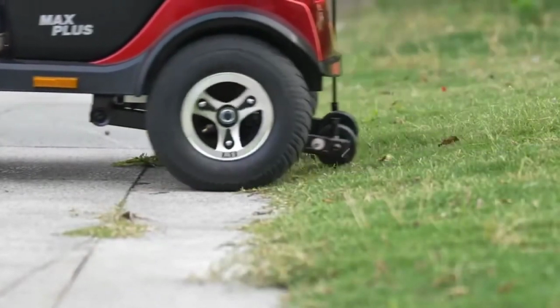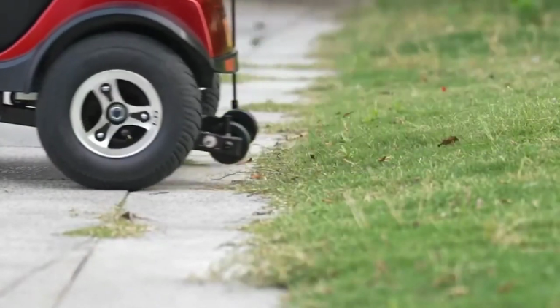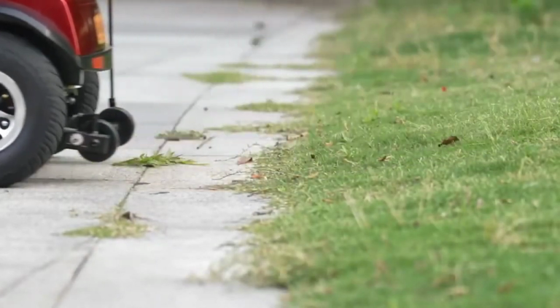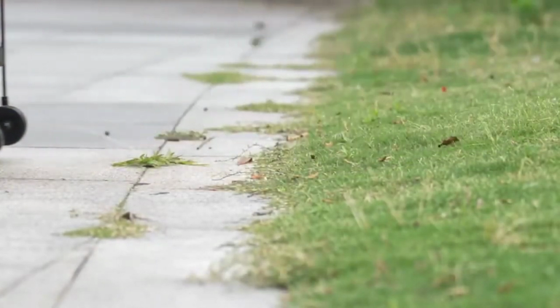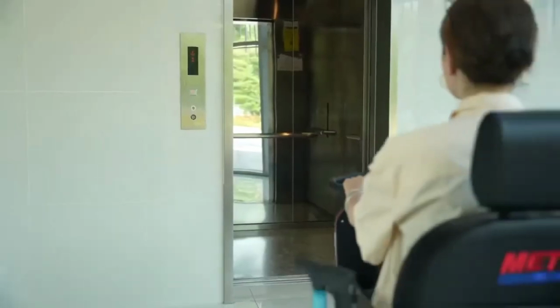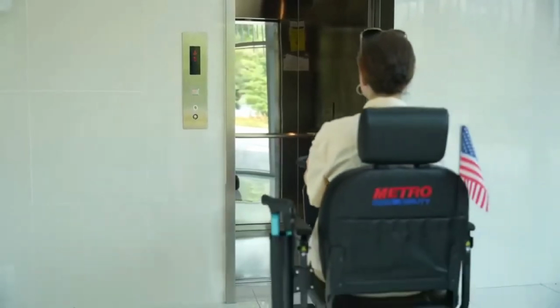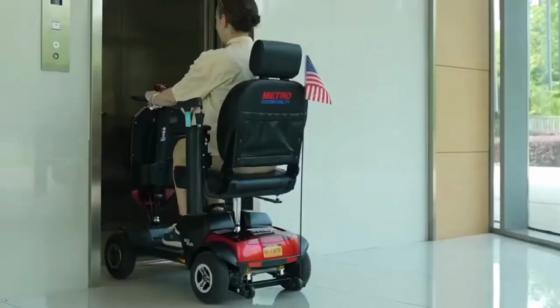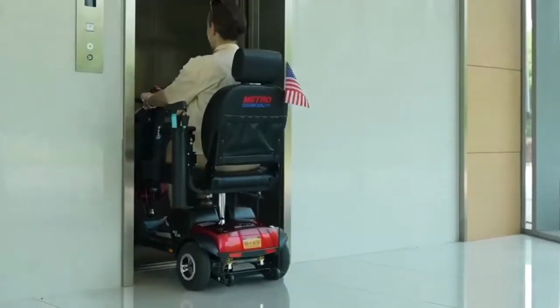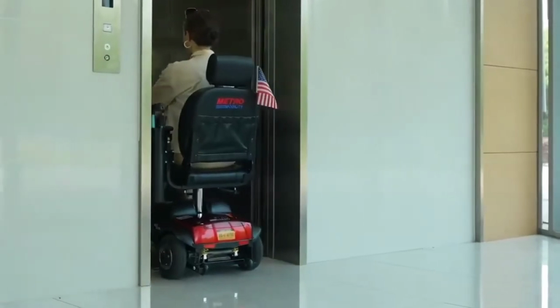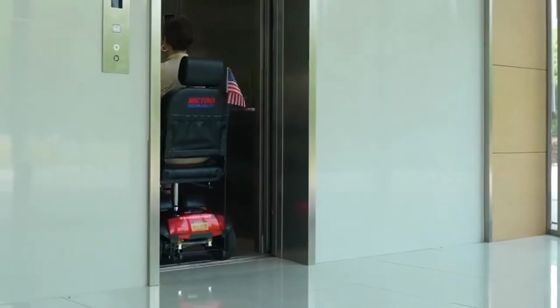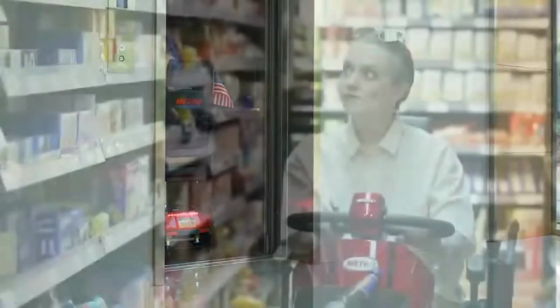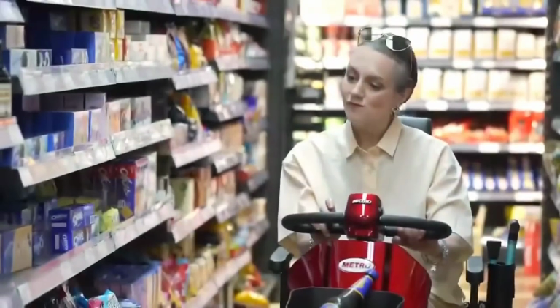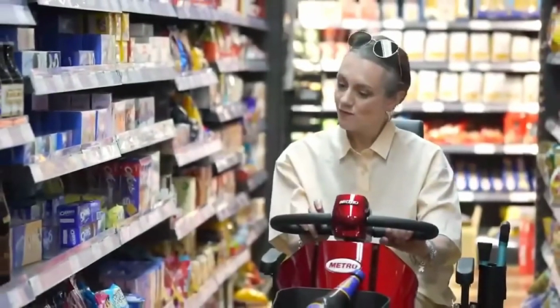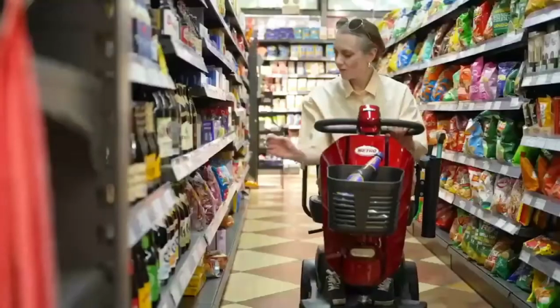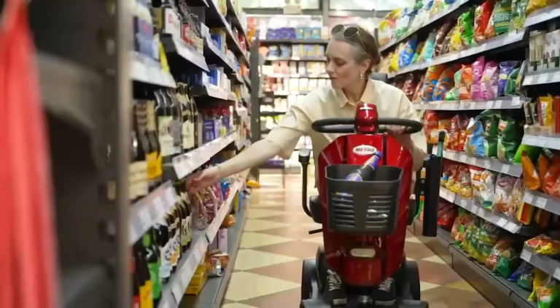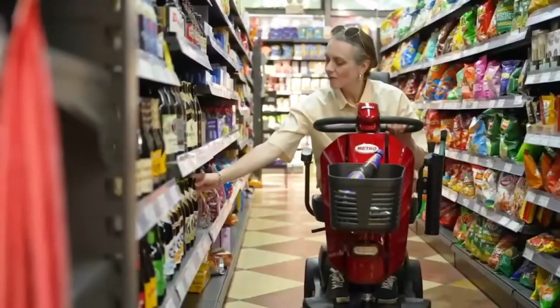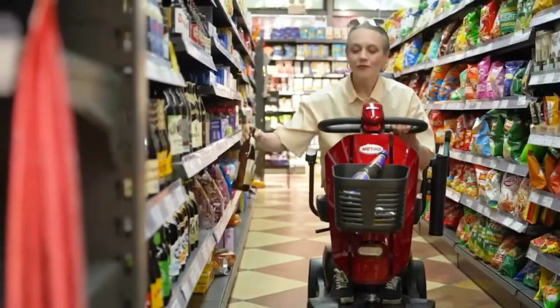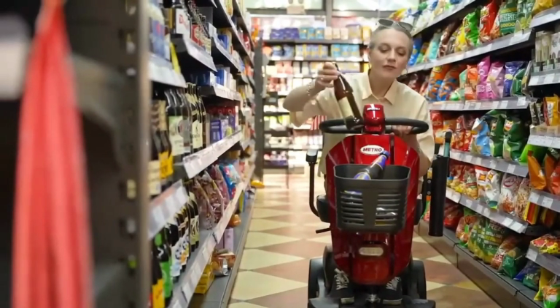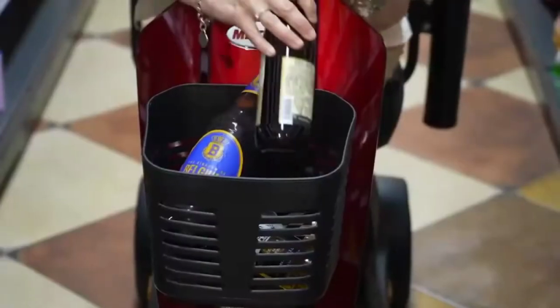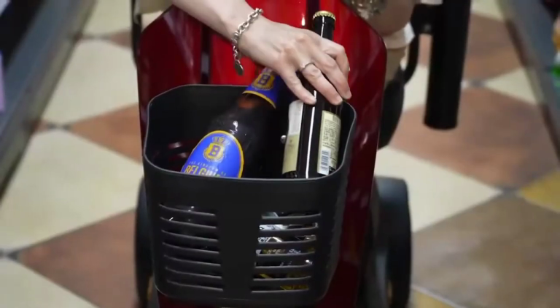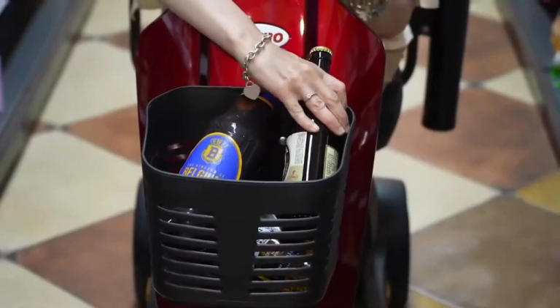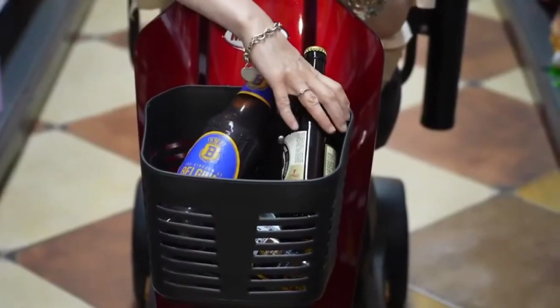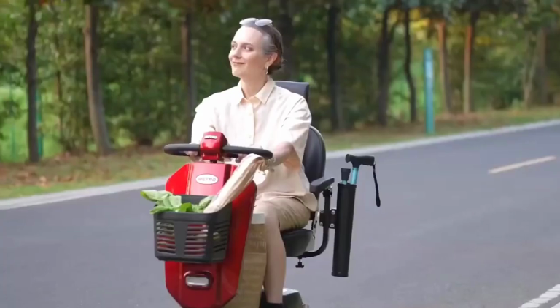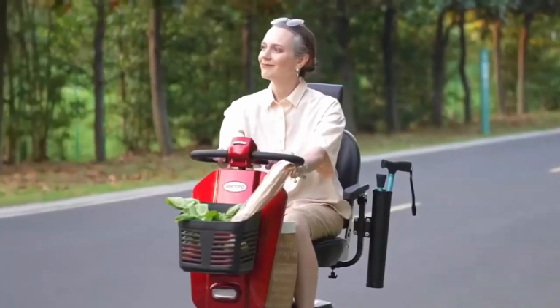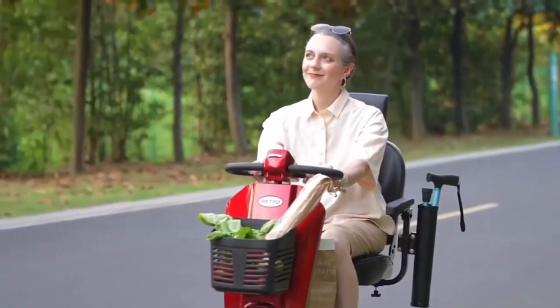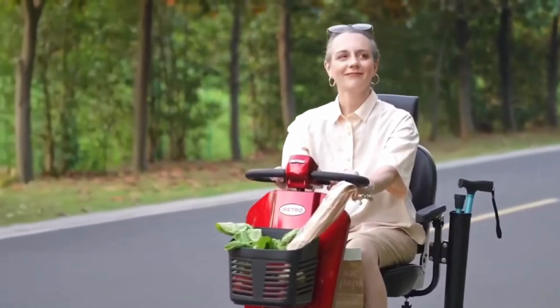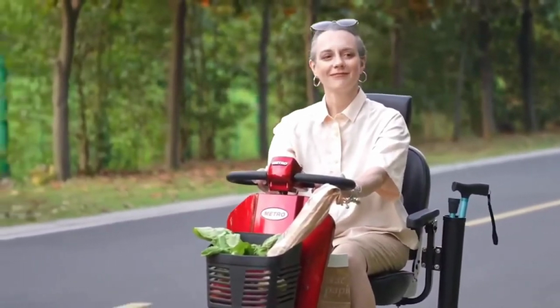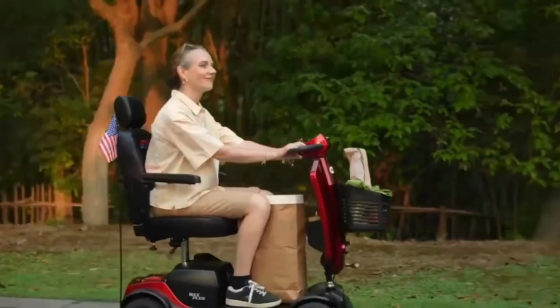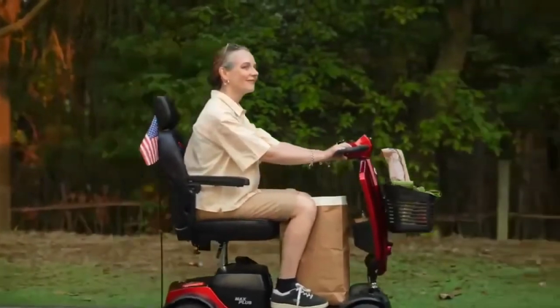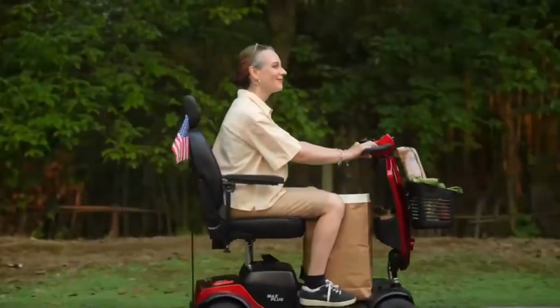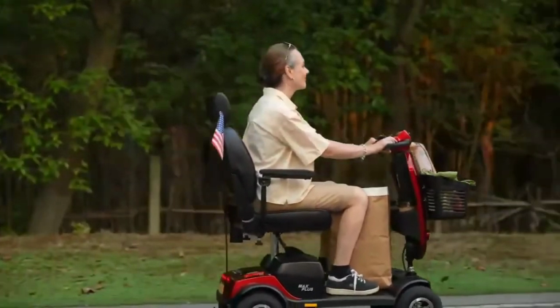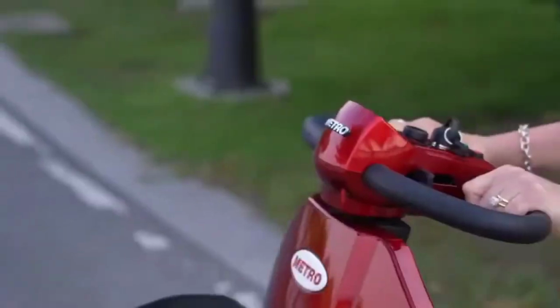It's the vehicle for those who value their freedom, who seek to explore without limits, and who believe that mobility is a right, not a privilege. The Metro Mobility Max Plus is where innovation meets empathy, and every journey is a triumph.